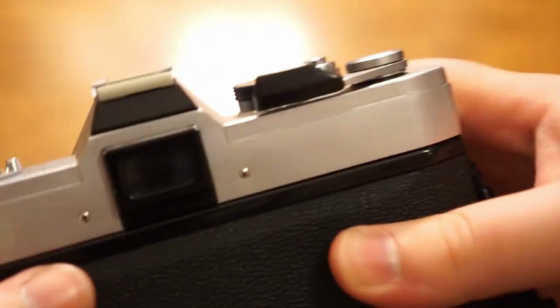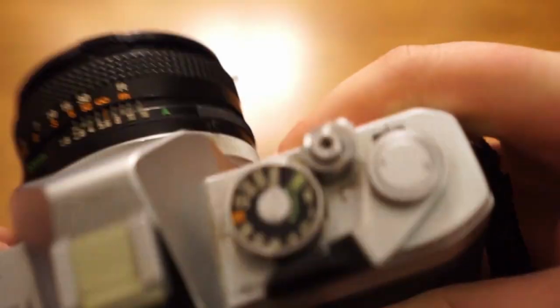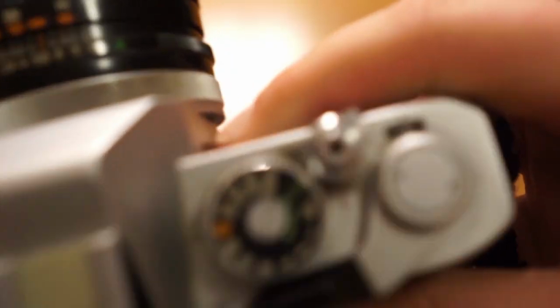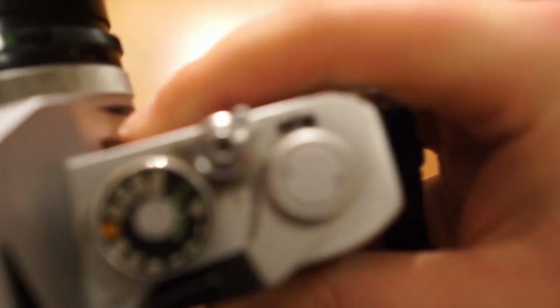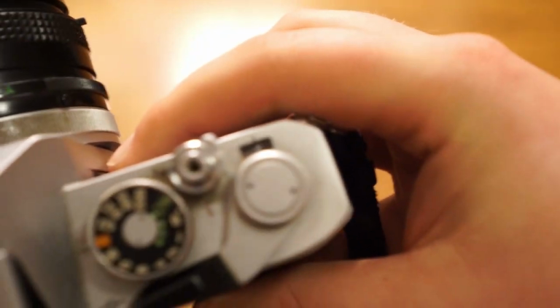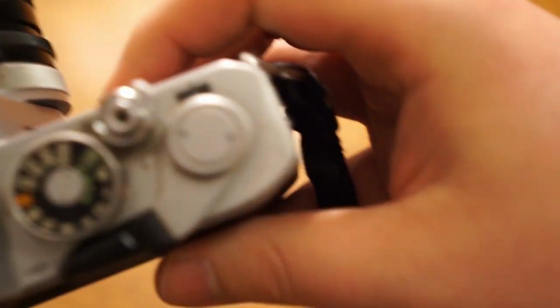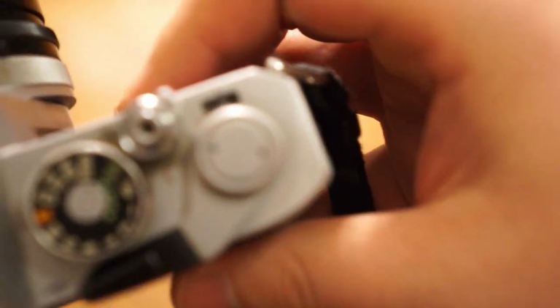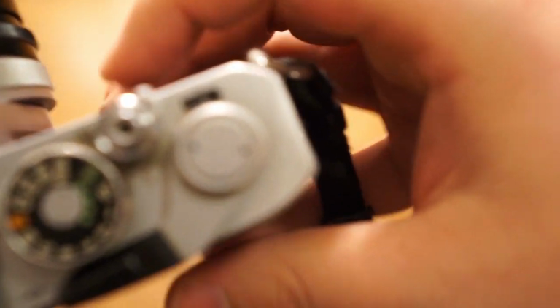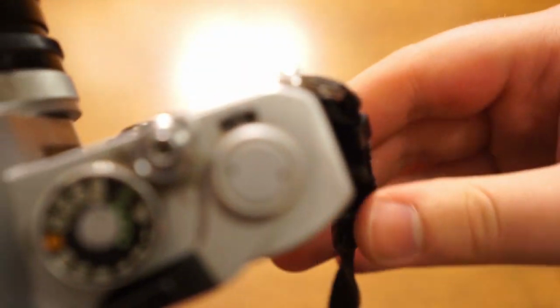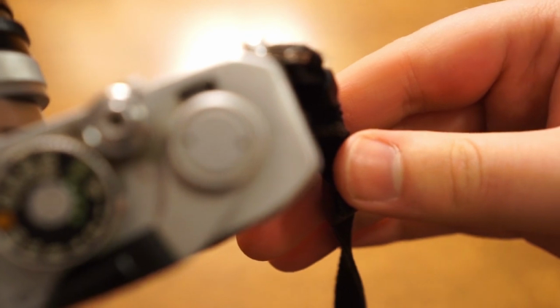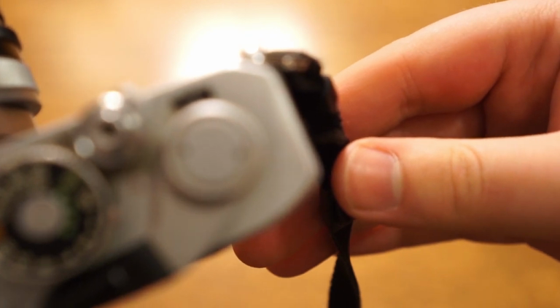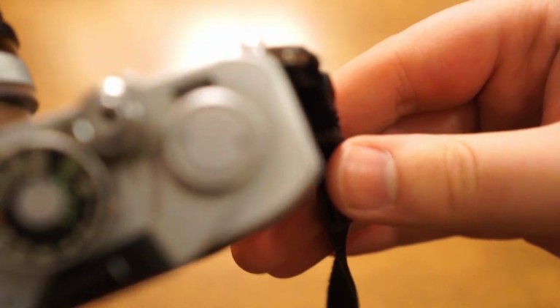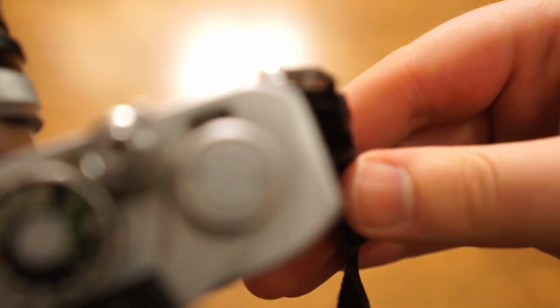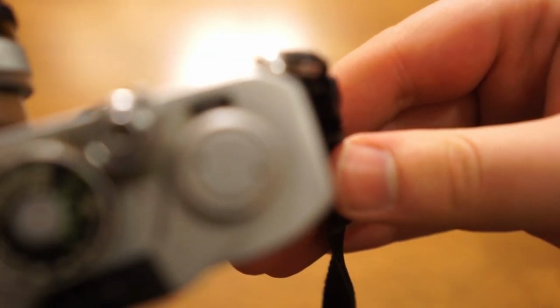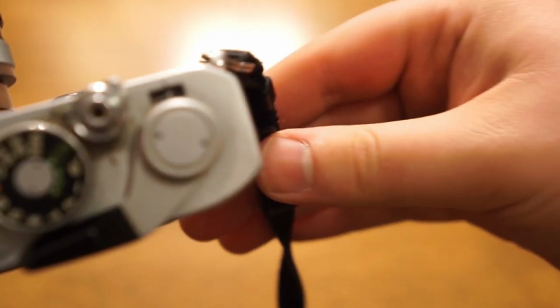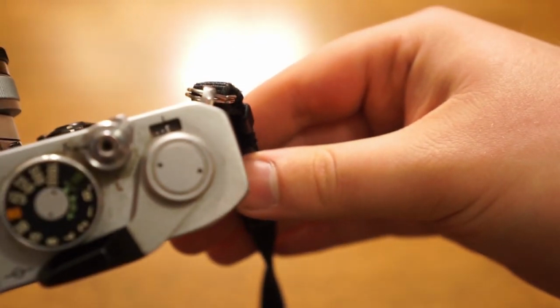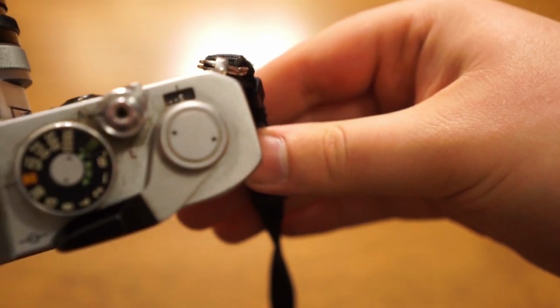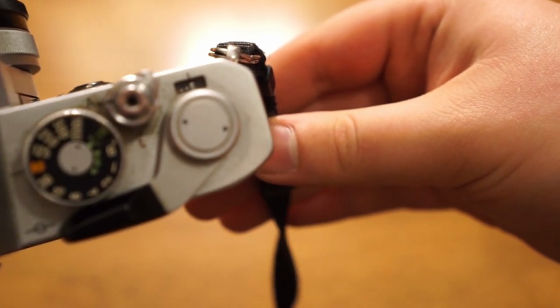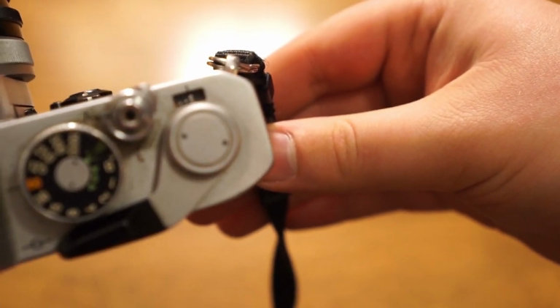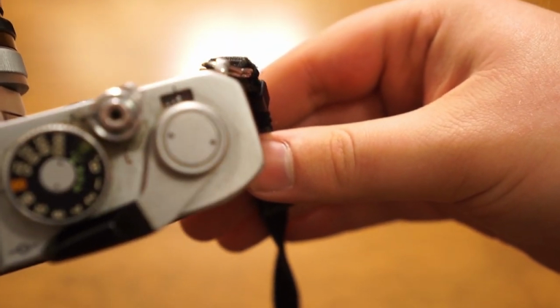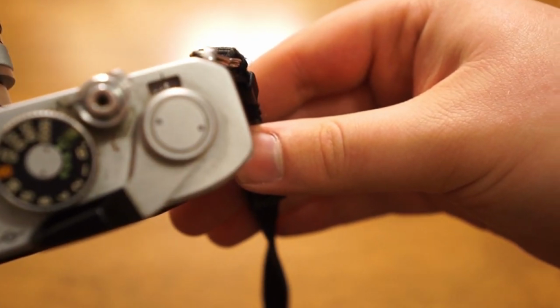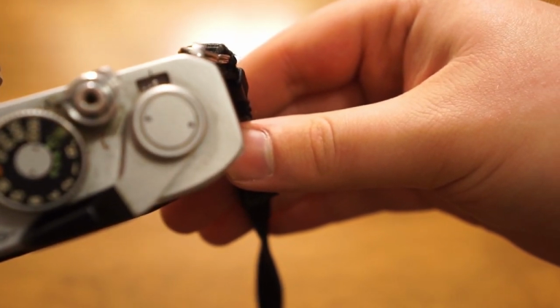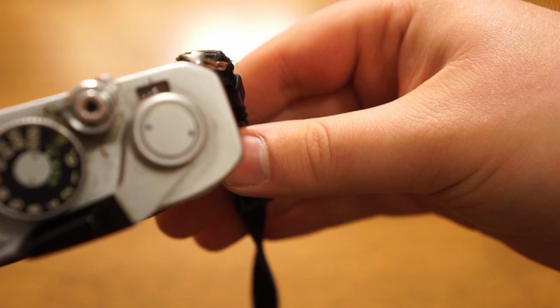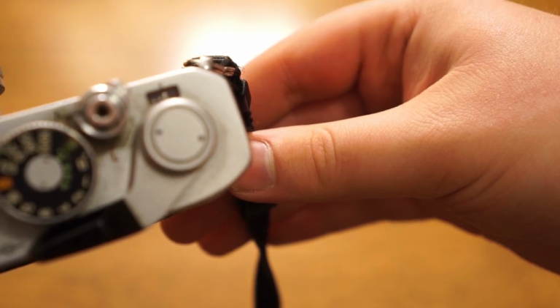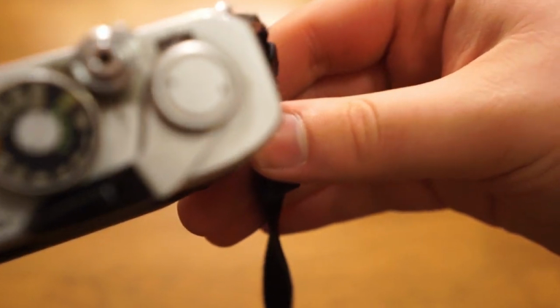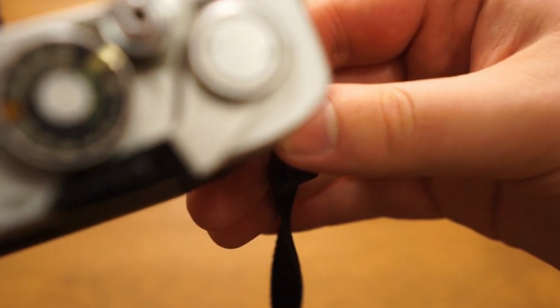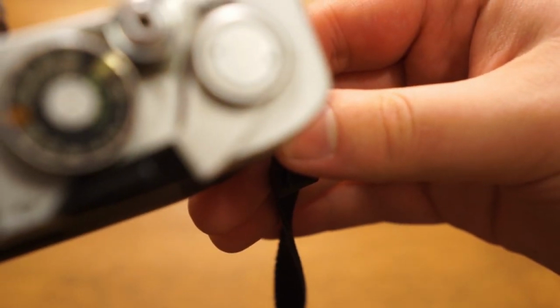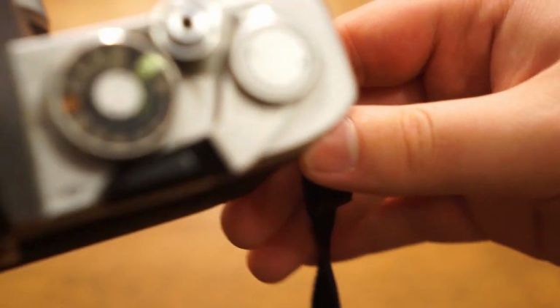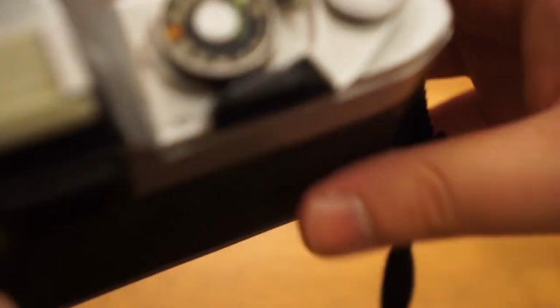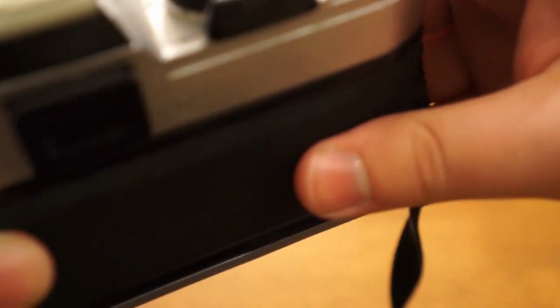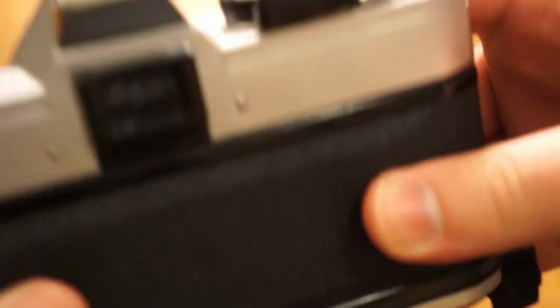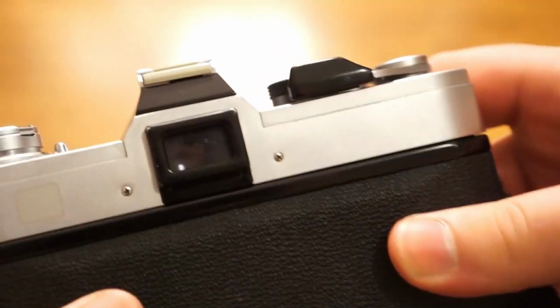Now you have a little counter here on the top, which is kind of hard to get in focus. There it is — and it's at what I think is an S logo.